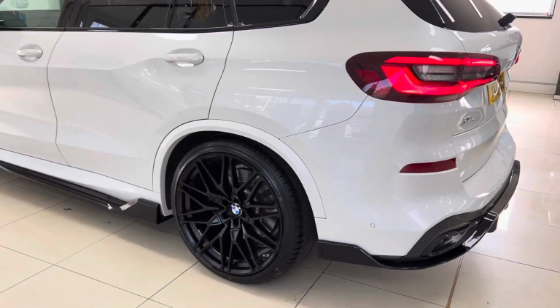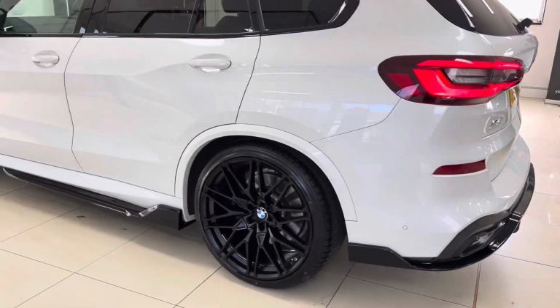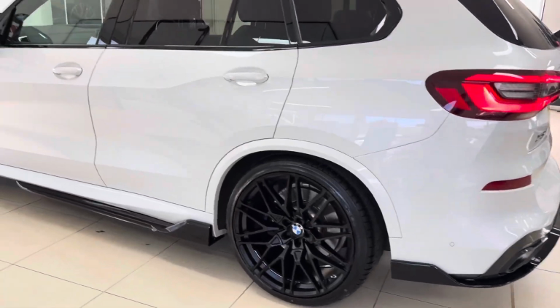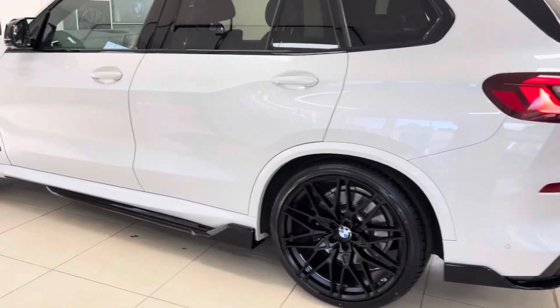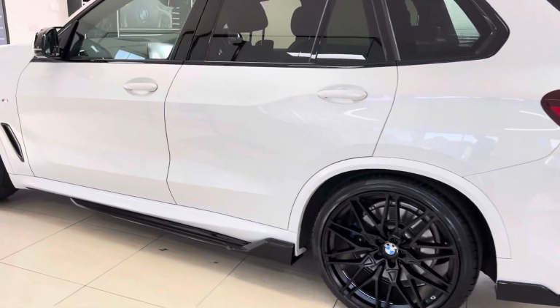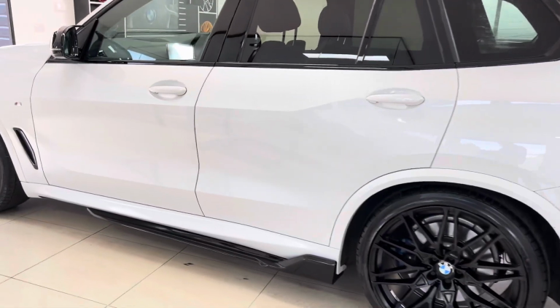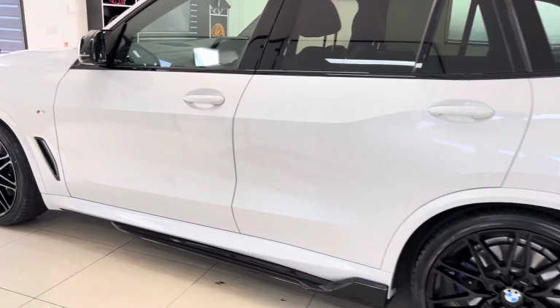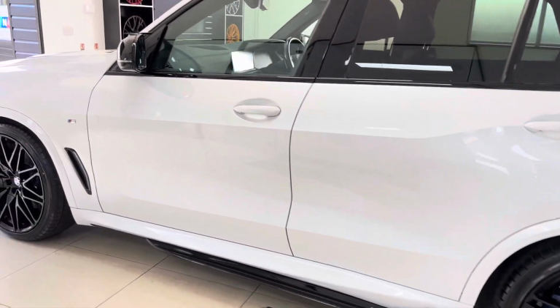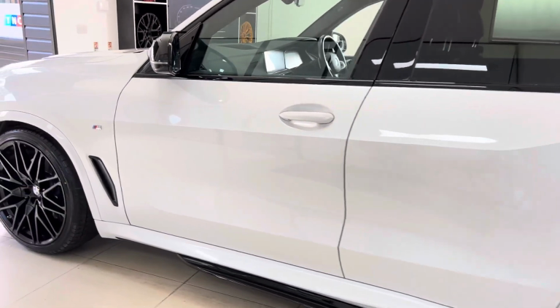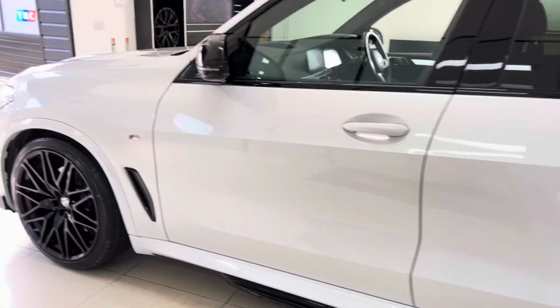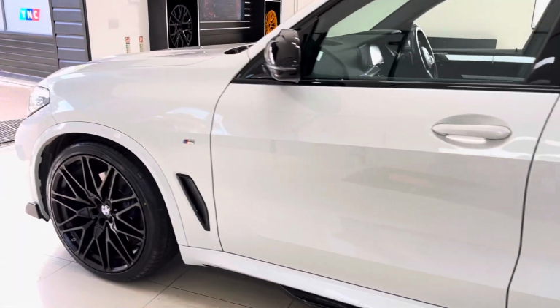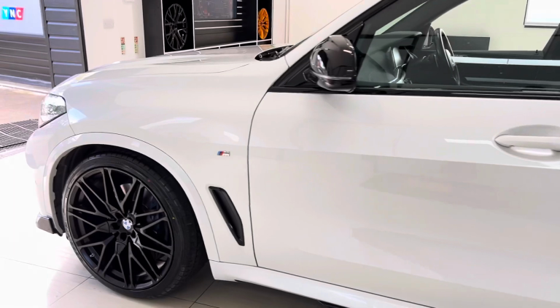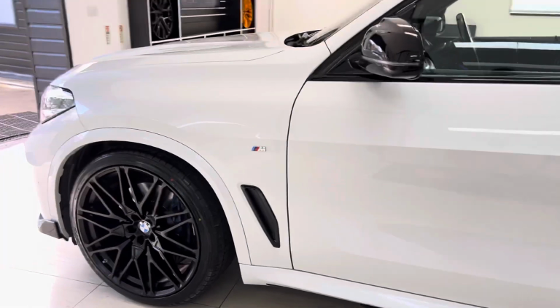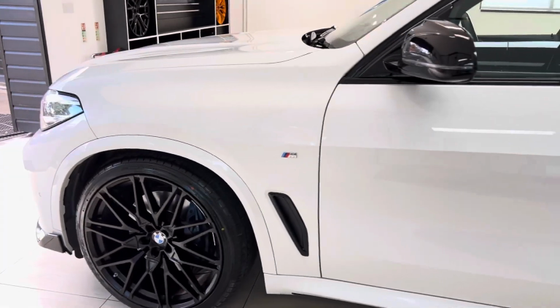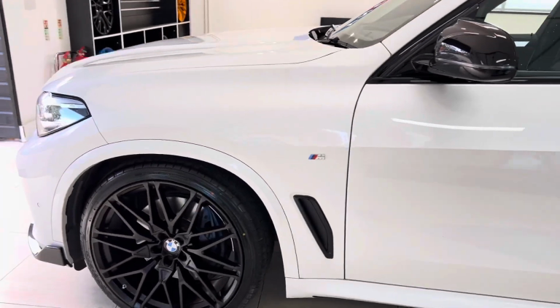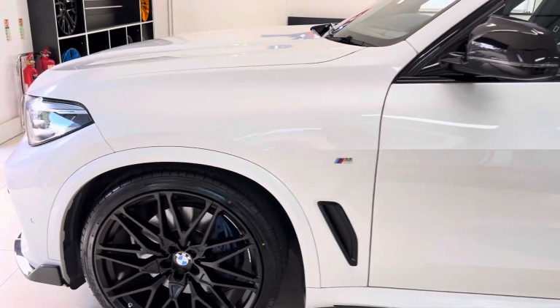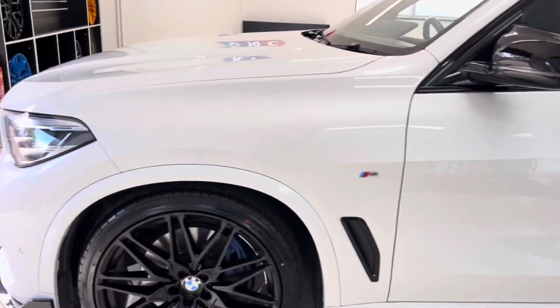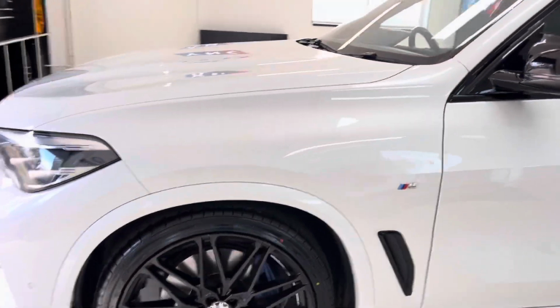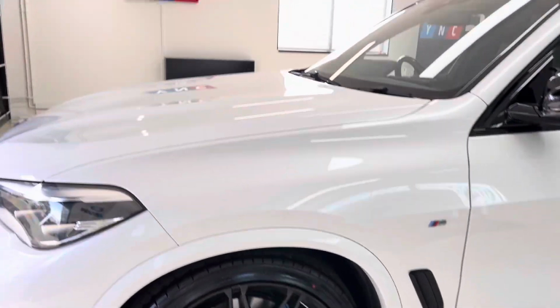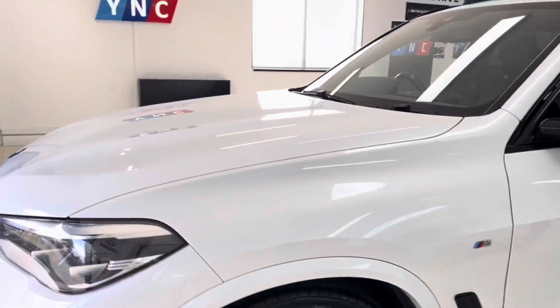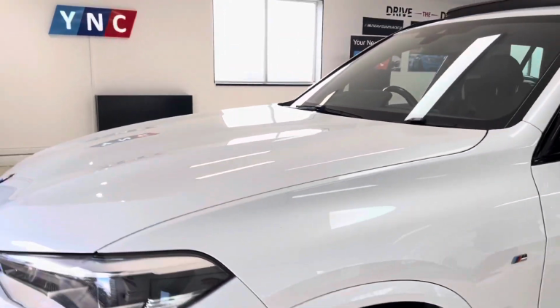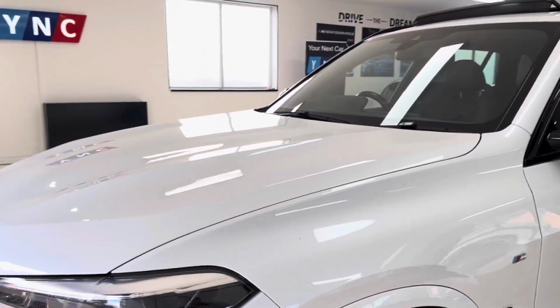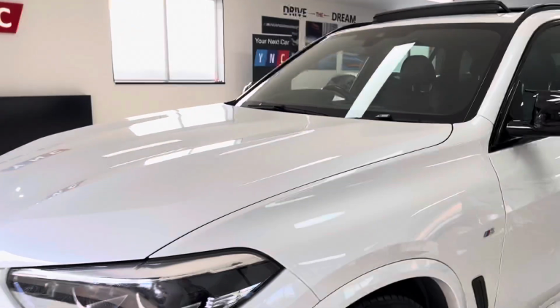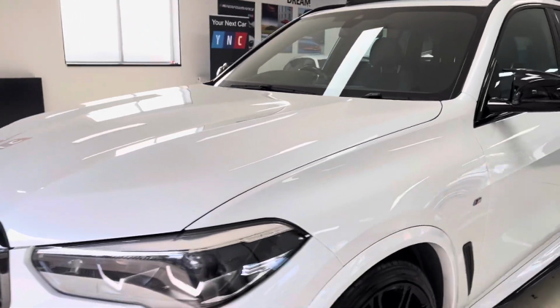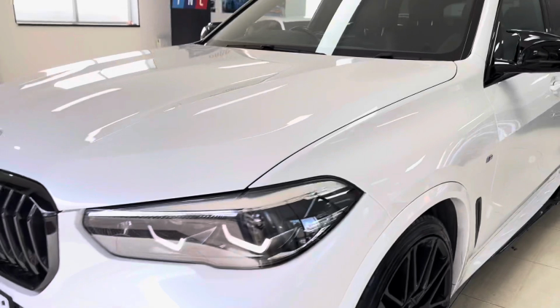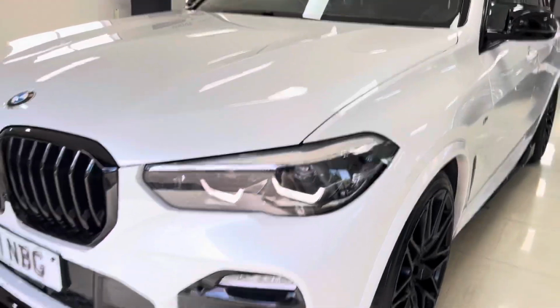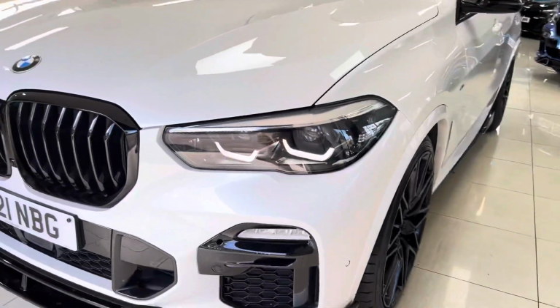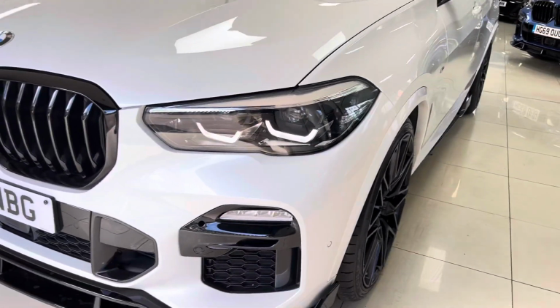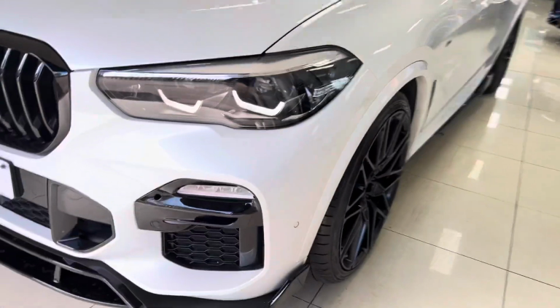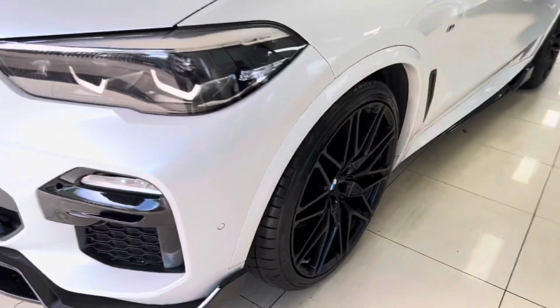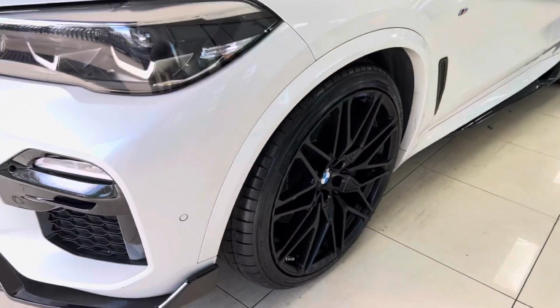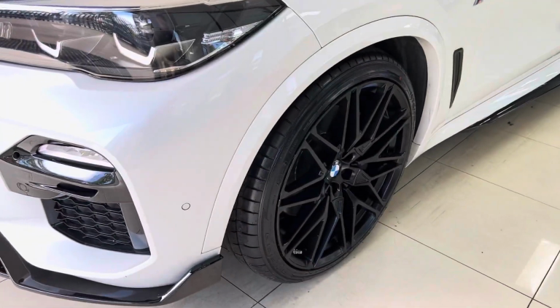If you want to know more details on the car, don't forget to use the full in-depth walk-around. The links are available in the description box. For the meantime, thank you, take care, bye.